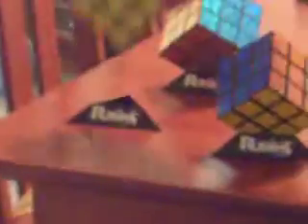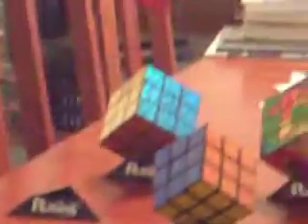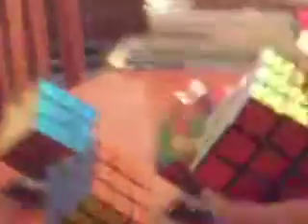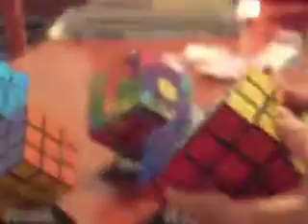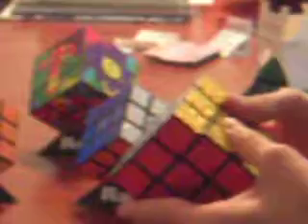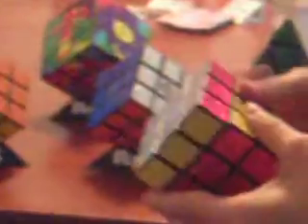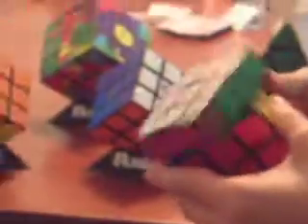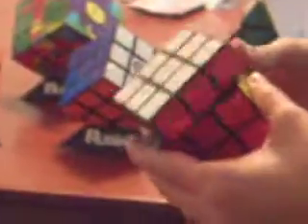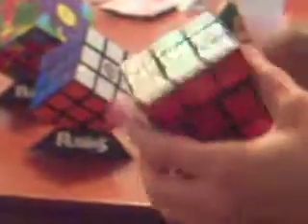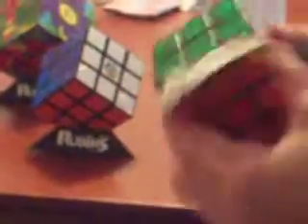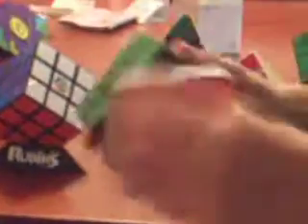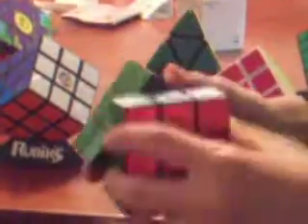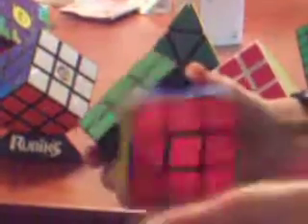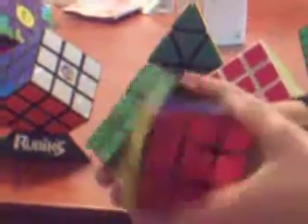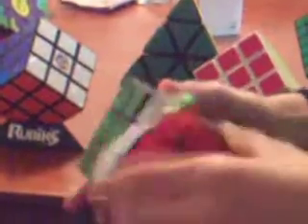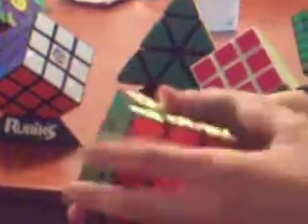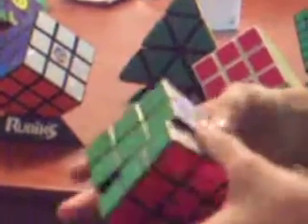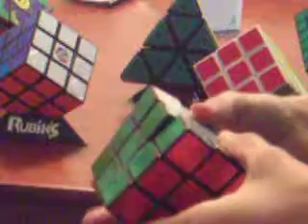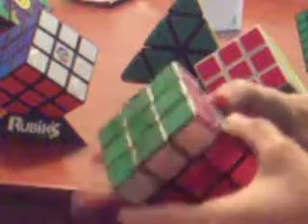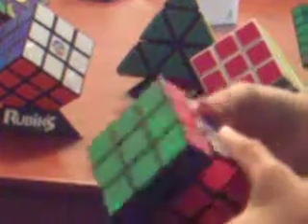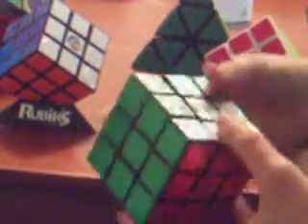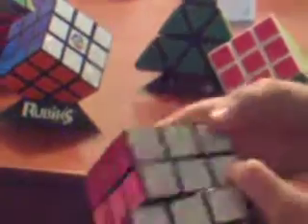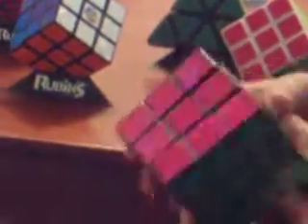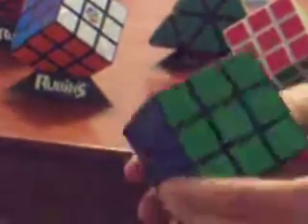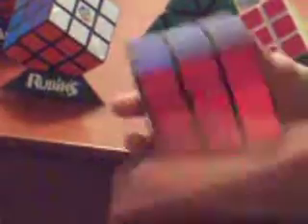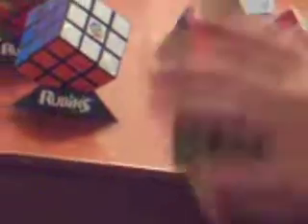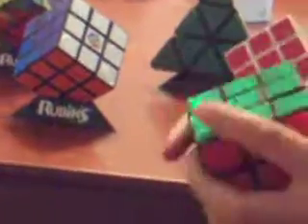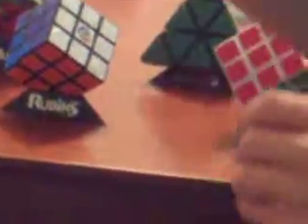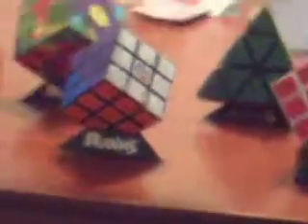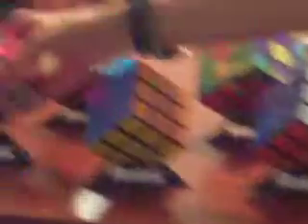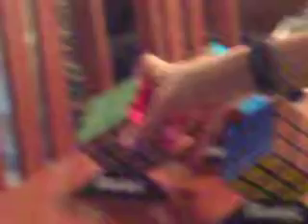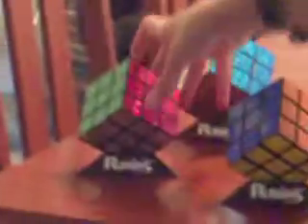And I have this one — it was about 50 cents at a yard sale. It's actually pretty smooth and nice. It gets caught sometimes, but it's a cool cube.